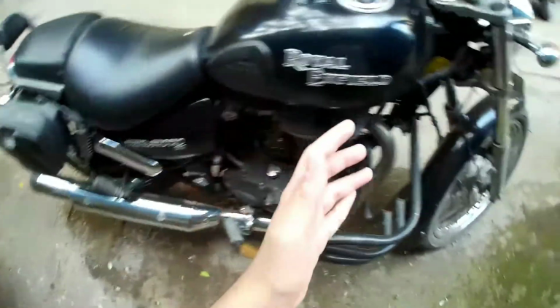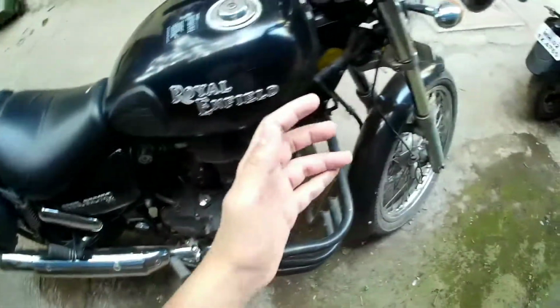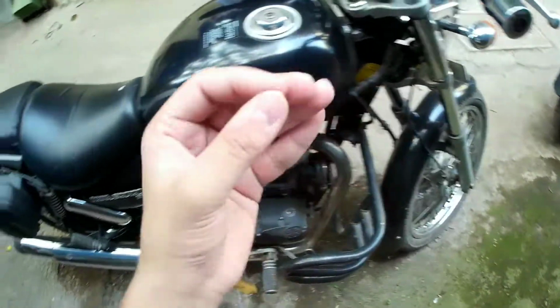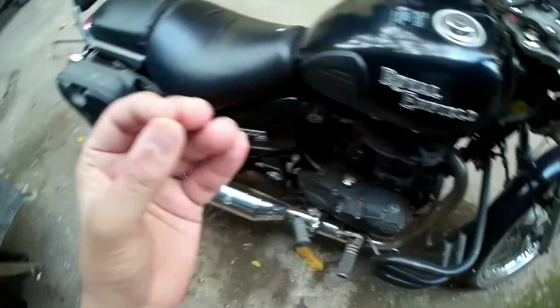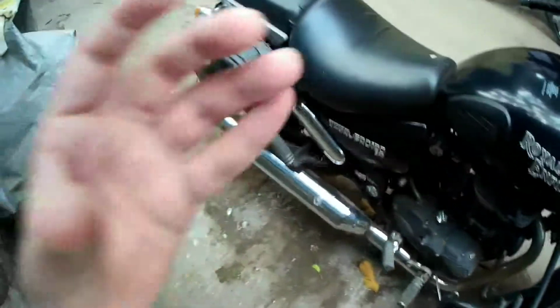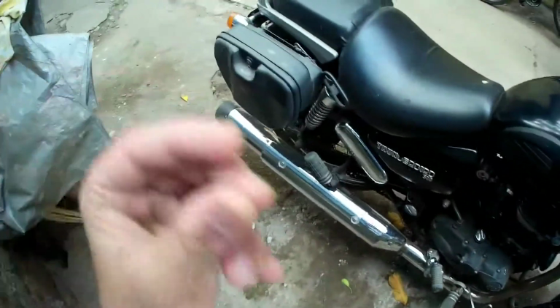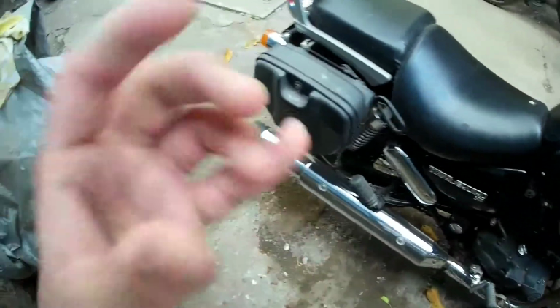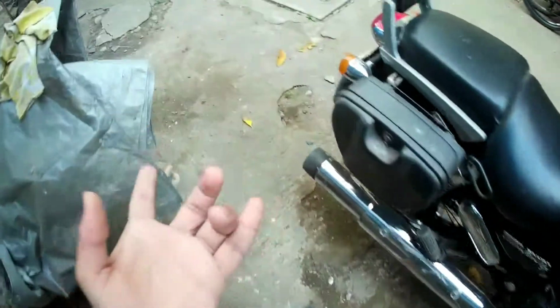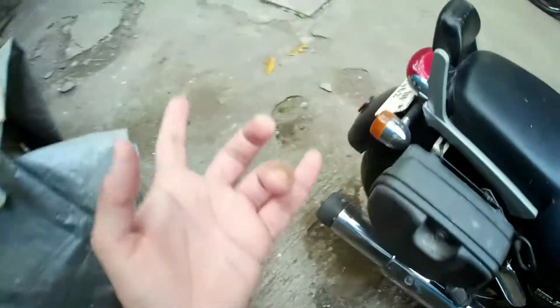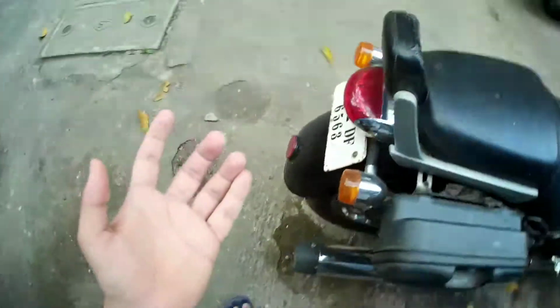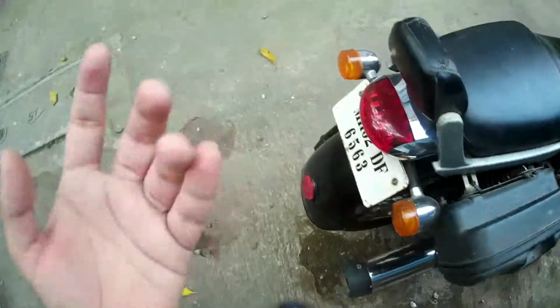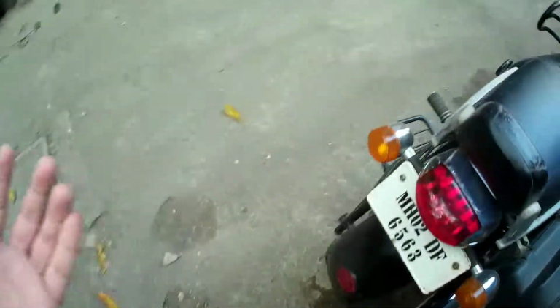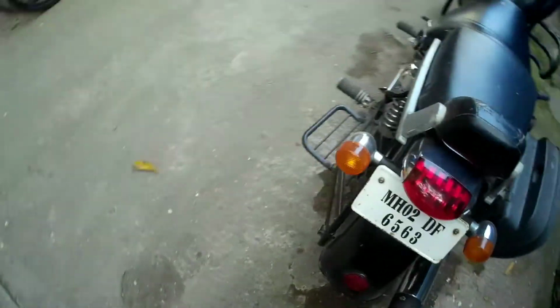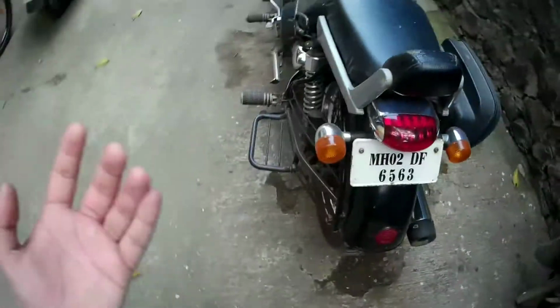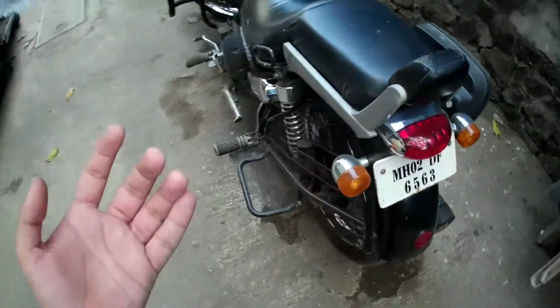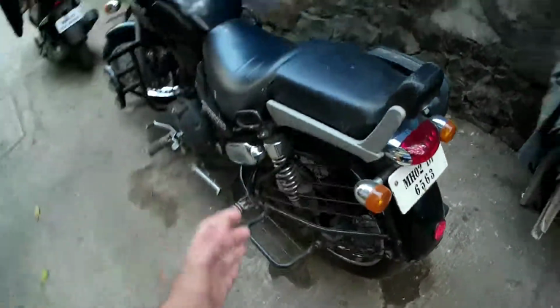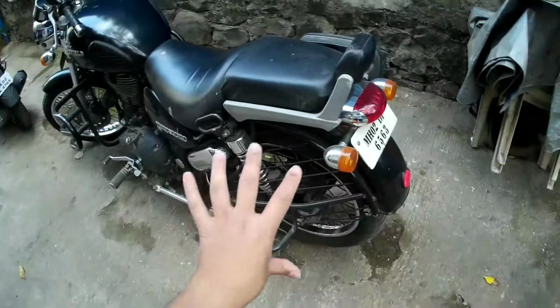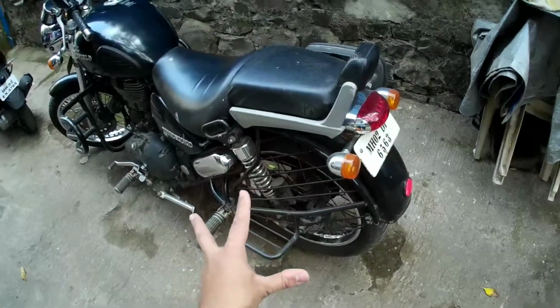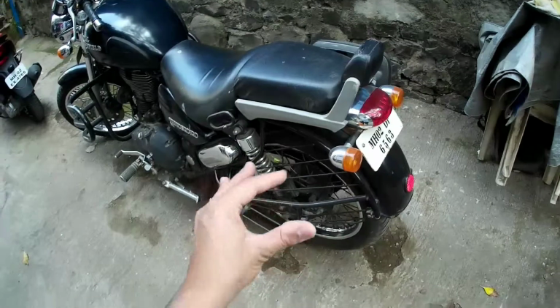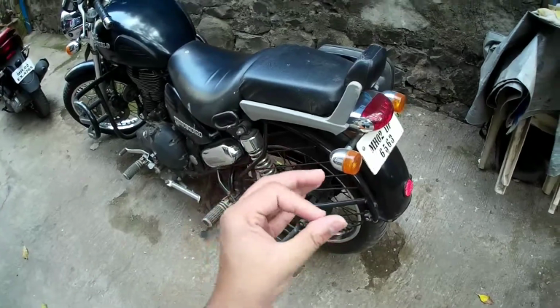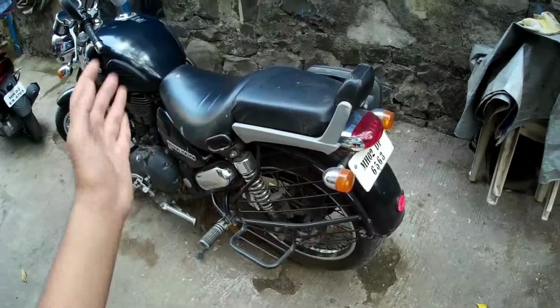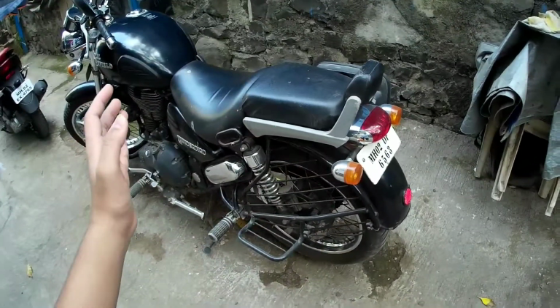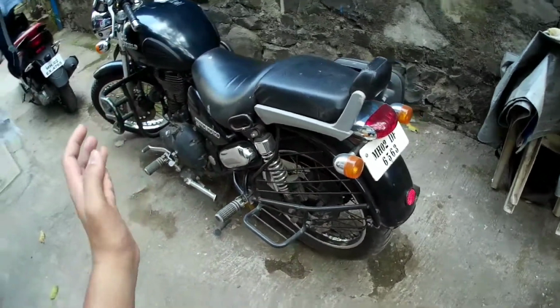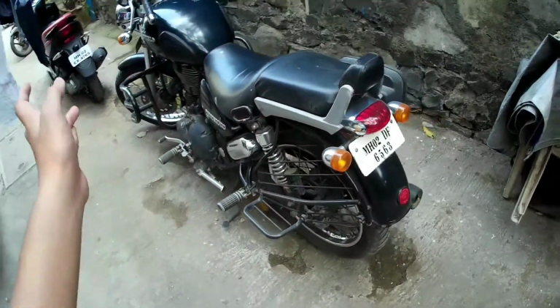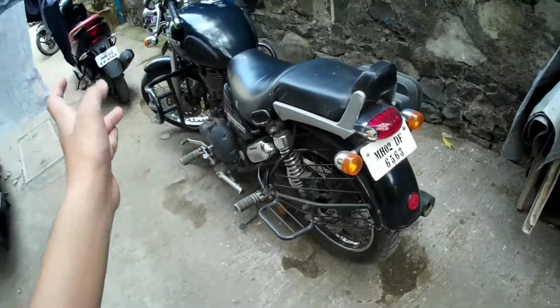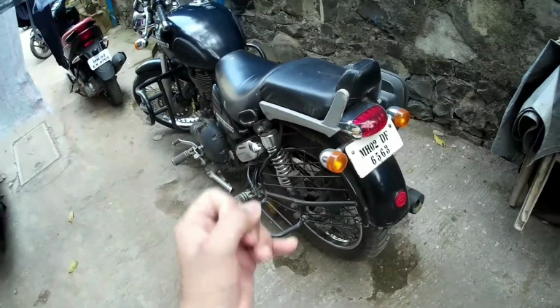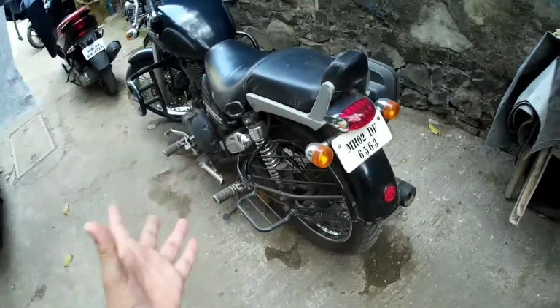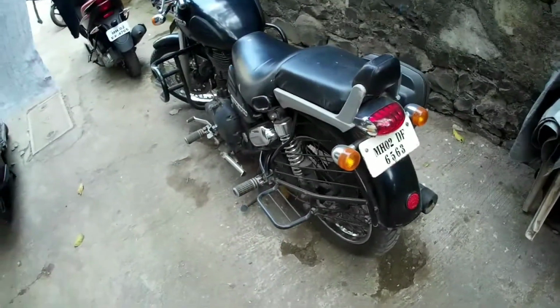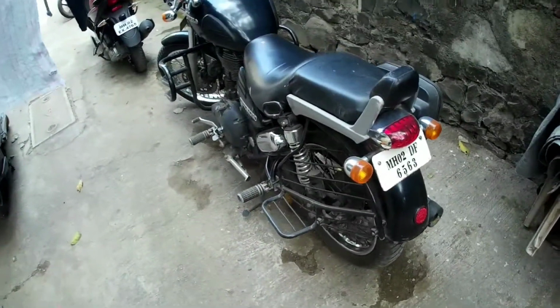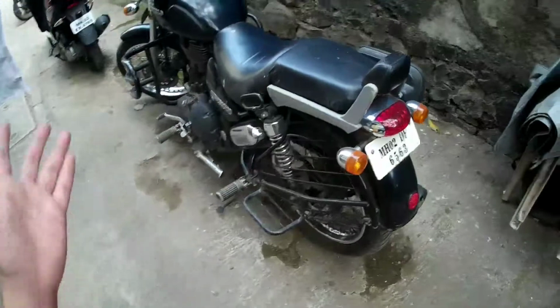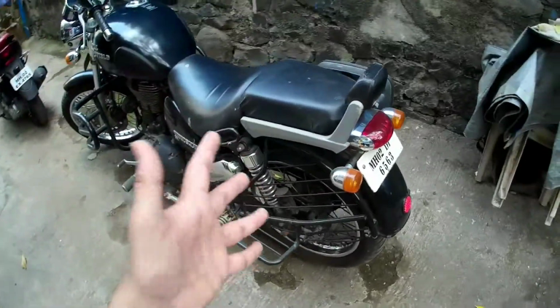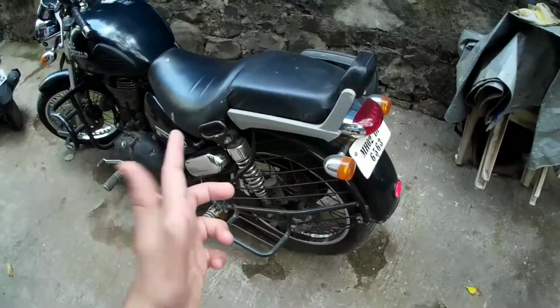All I want to say is there are a lot of good companies that also manufacture Royal Enfield alloys, and if you want to change them you should go for a reputable company — not just those cheap market options that change your alloys for 2,000 or 10,000 rupees and end up causing a fatal accident.